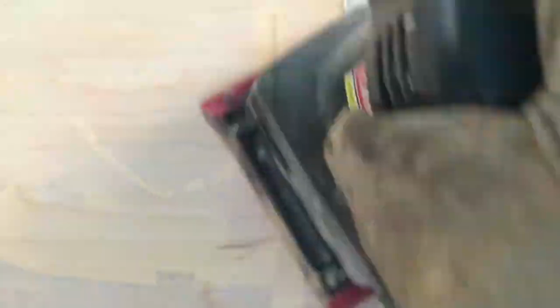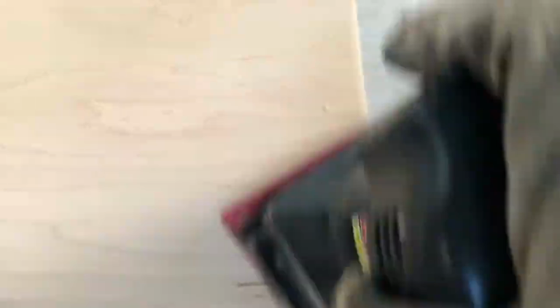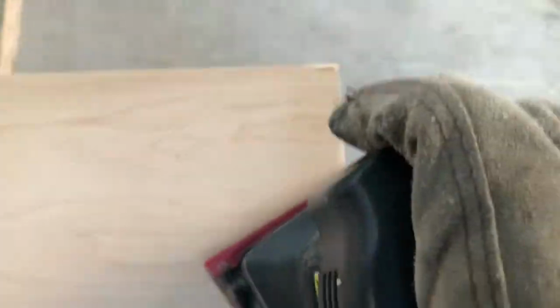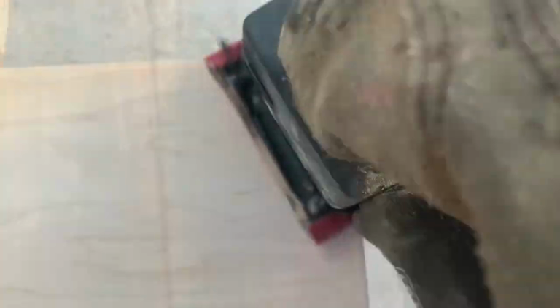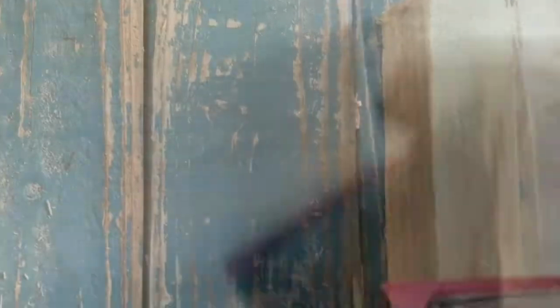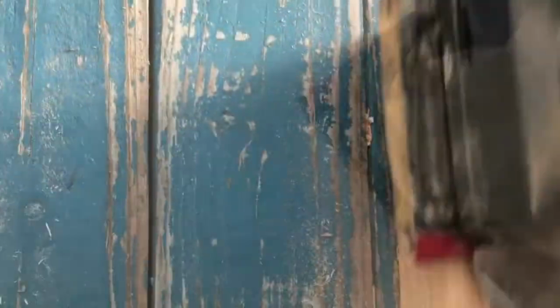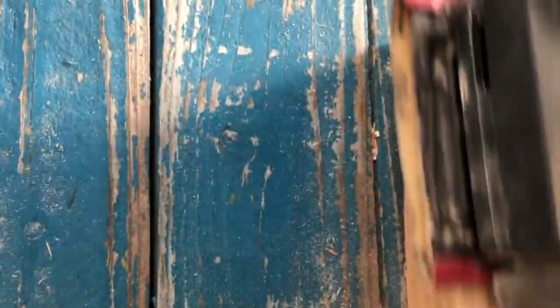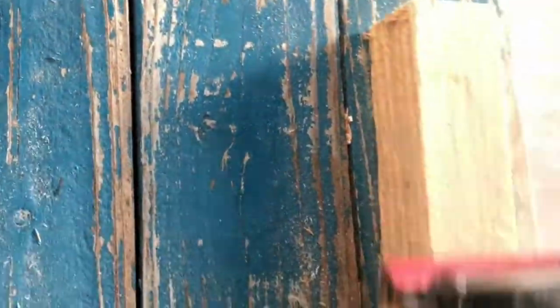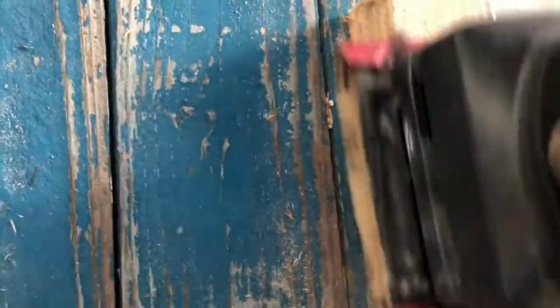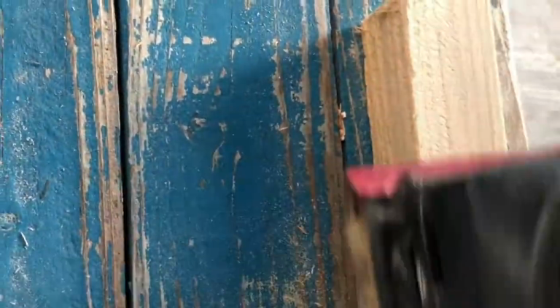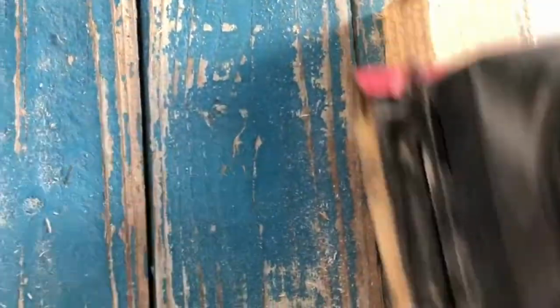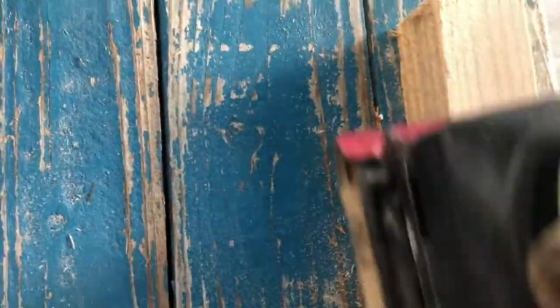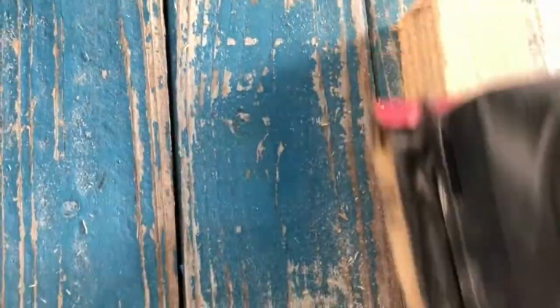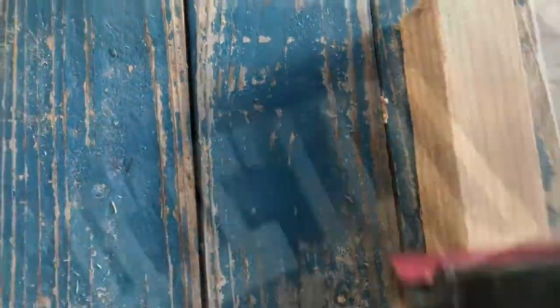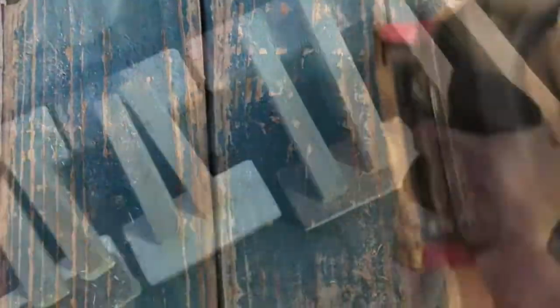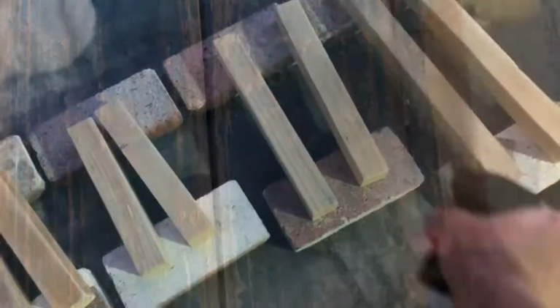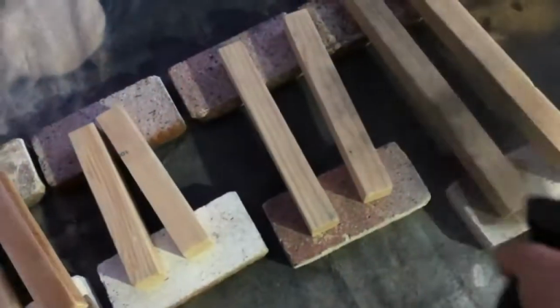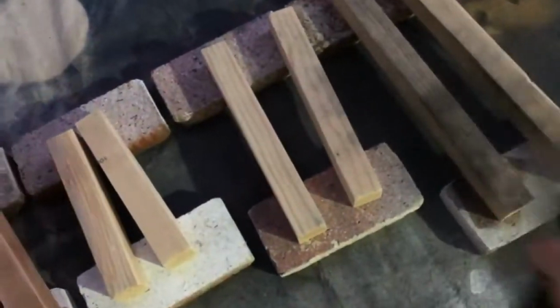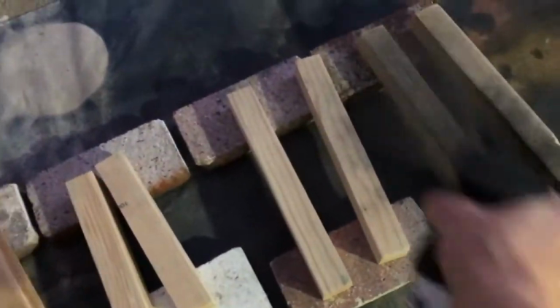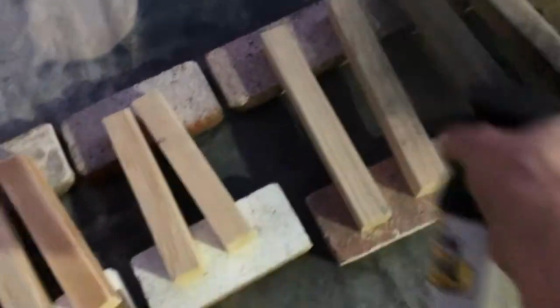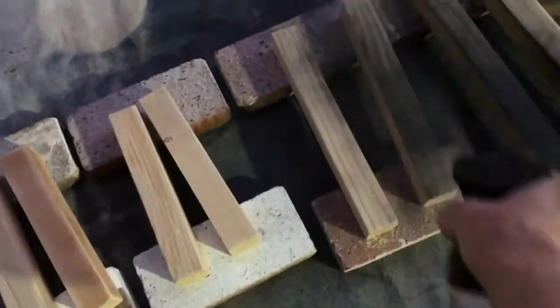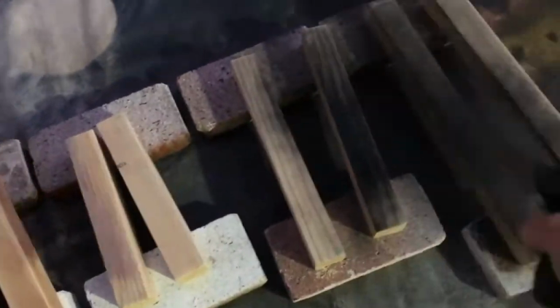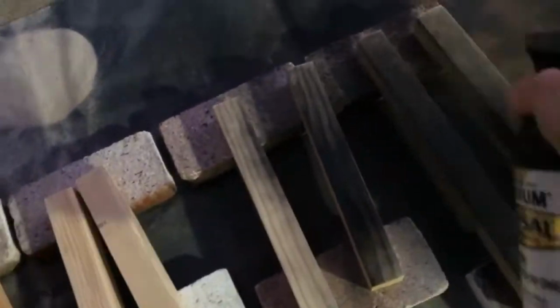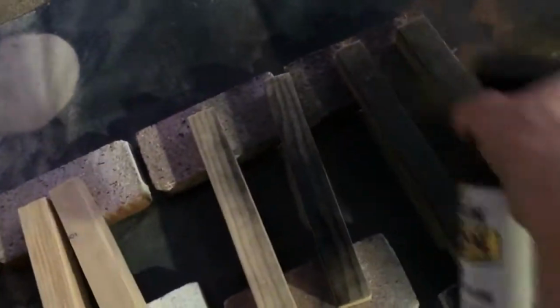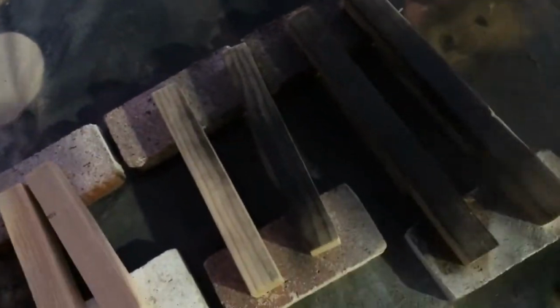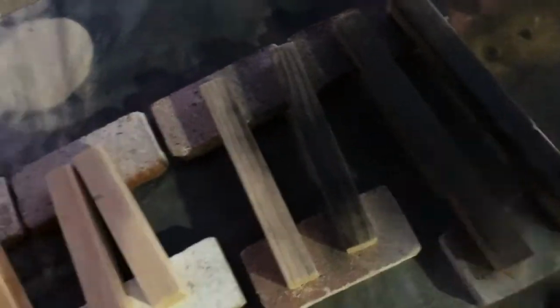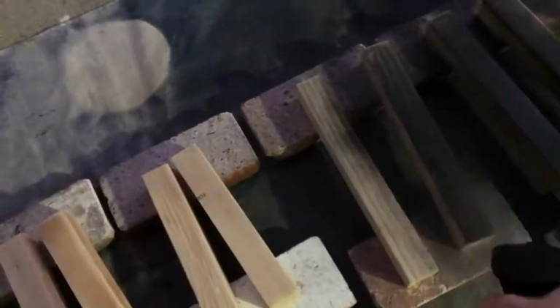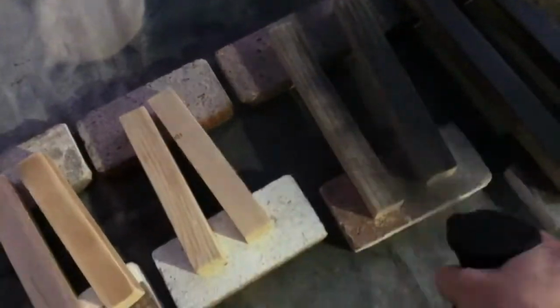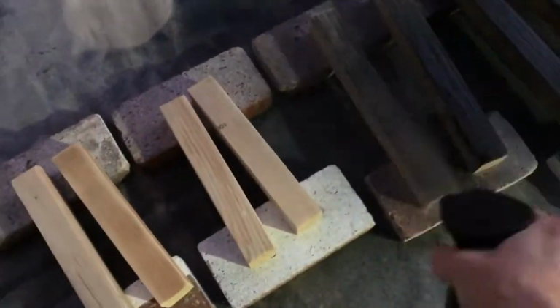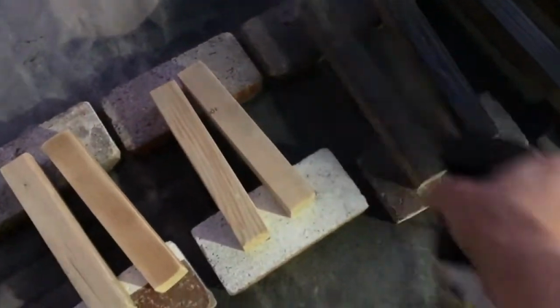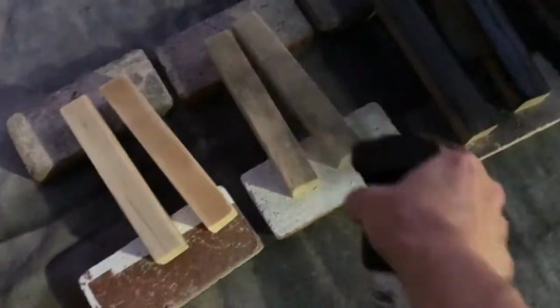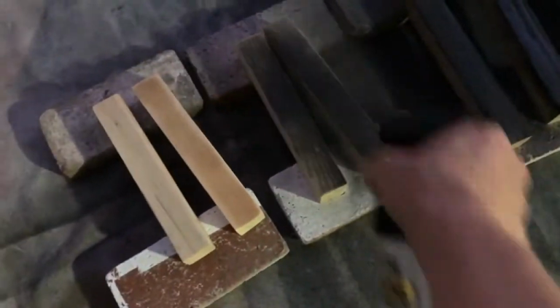Sand all wood pieces. Then paint all leg and brace pieces and allow to dry.